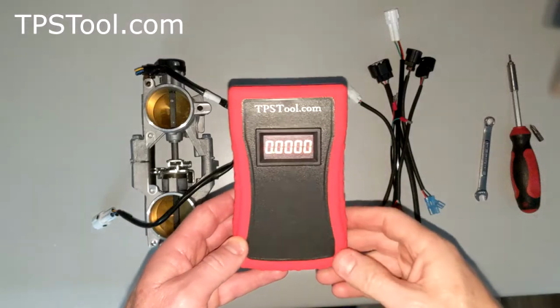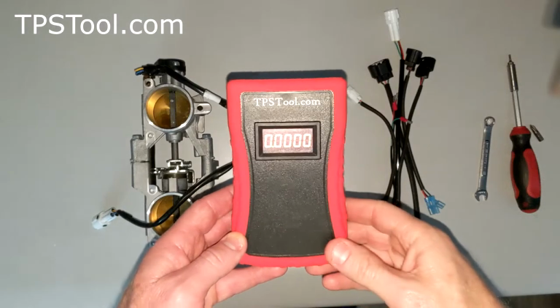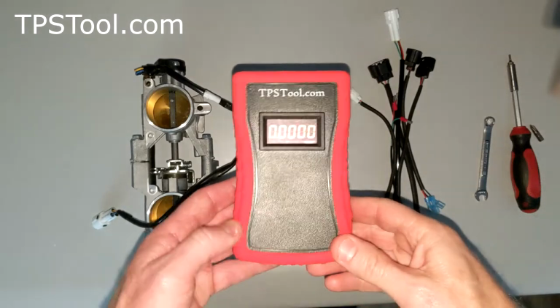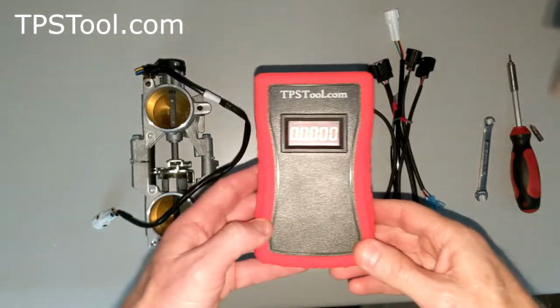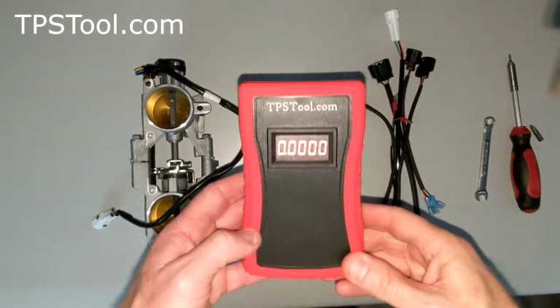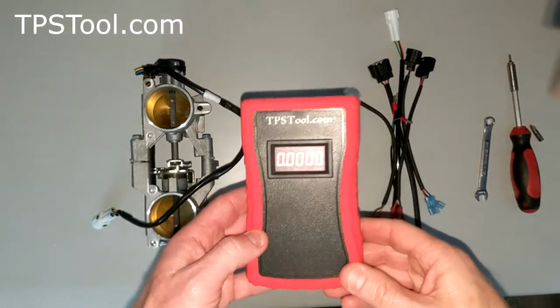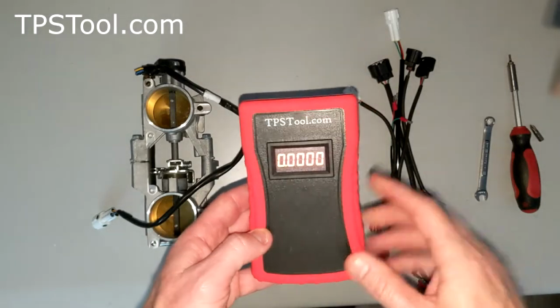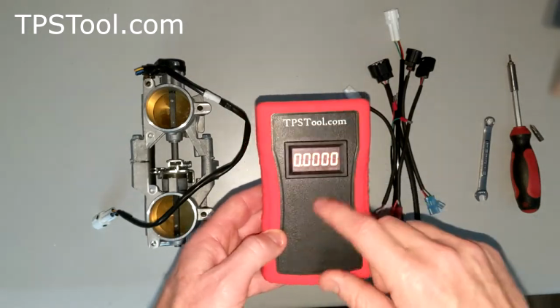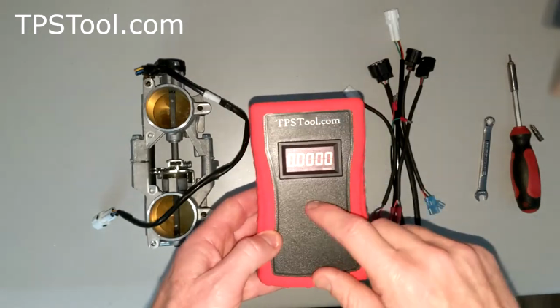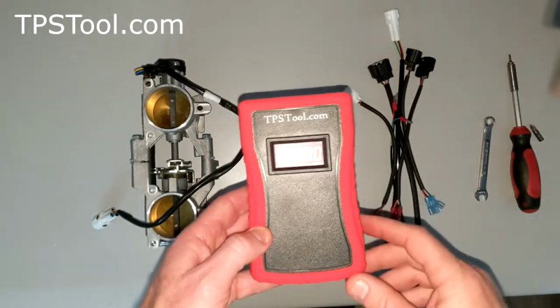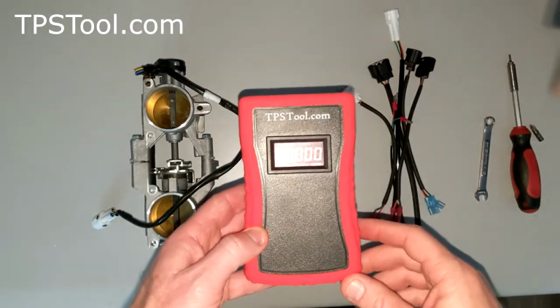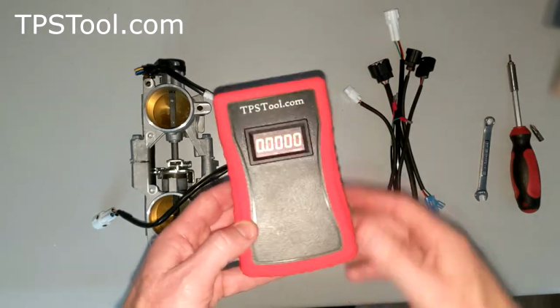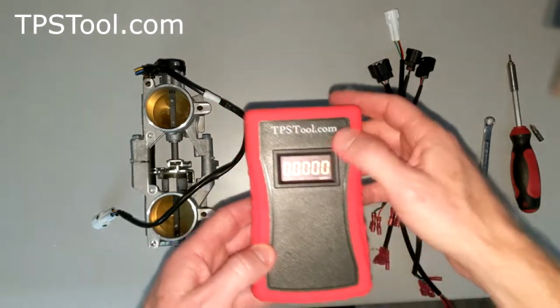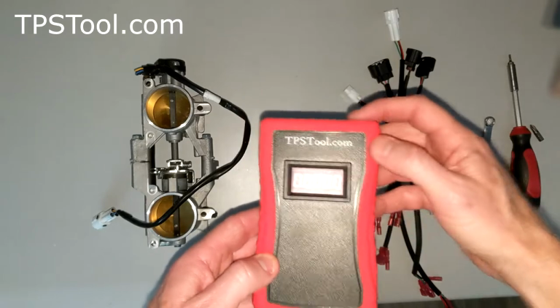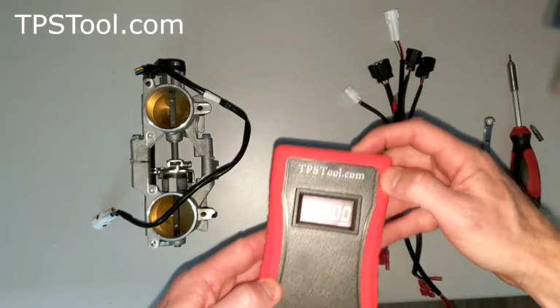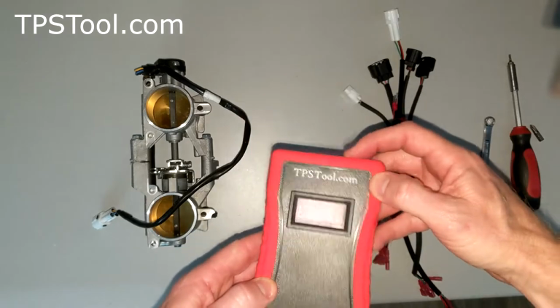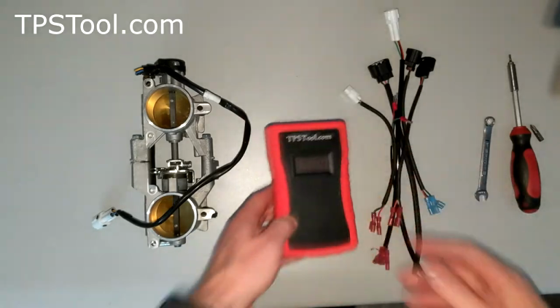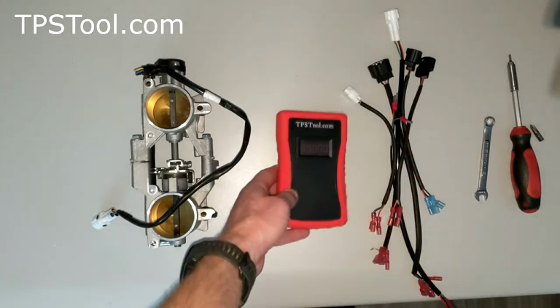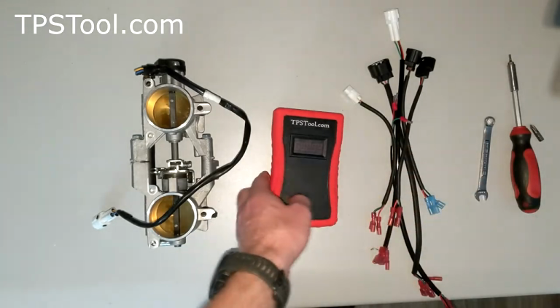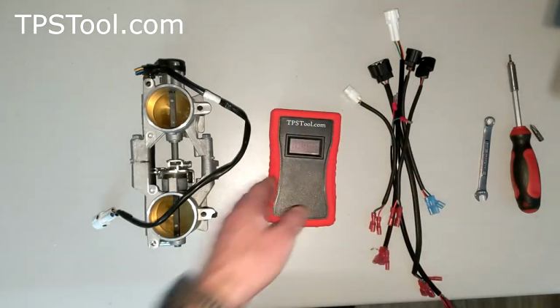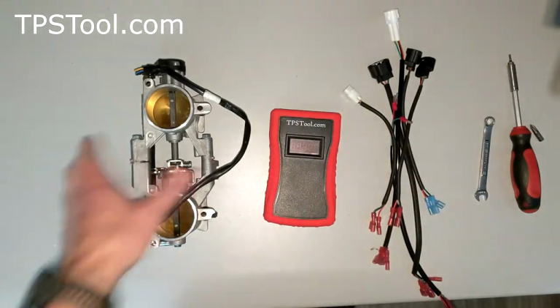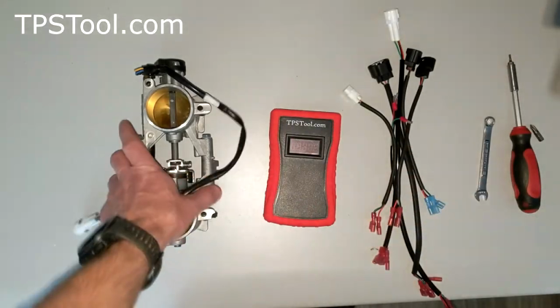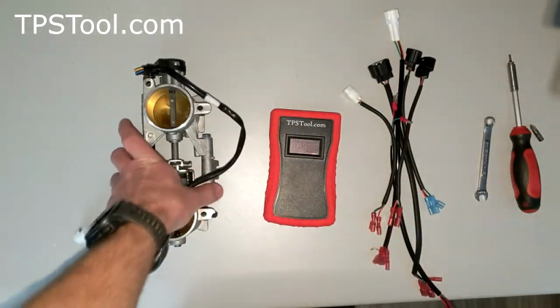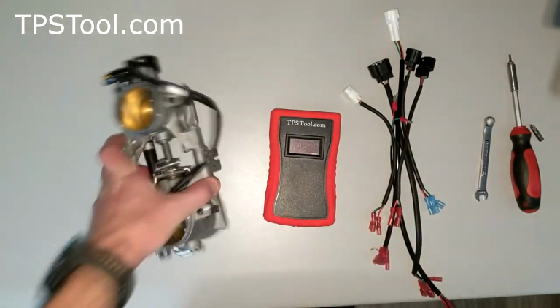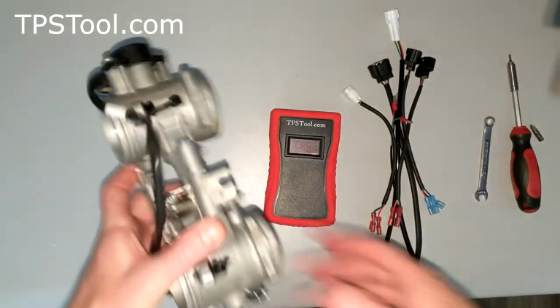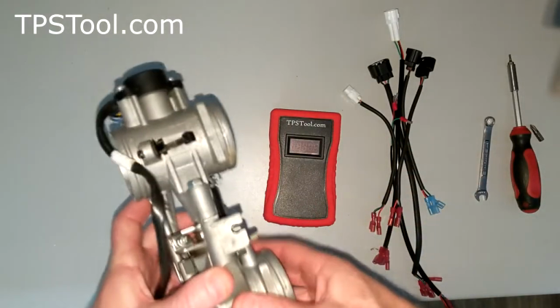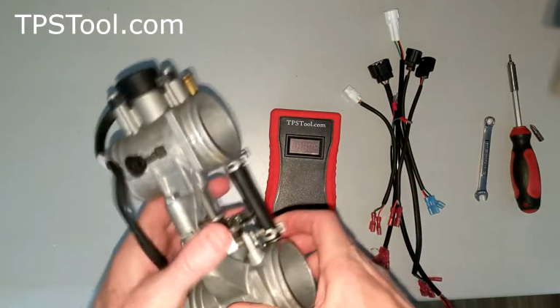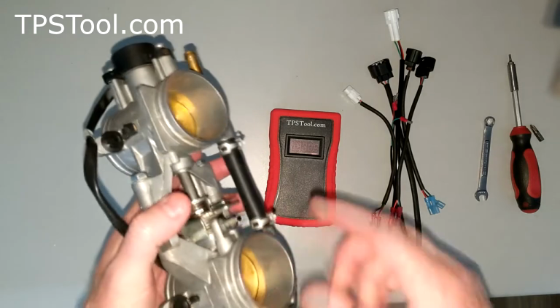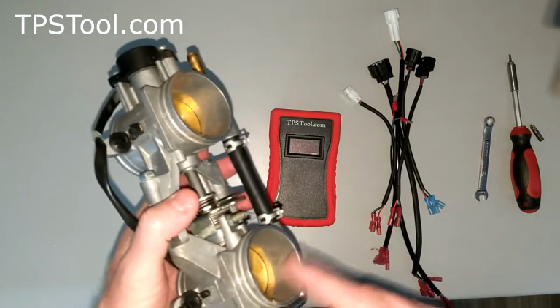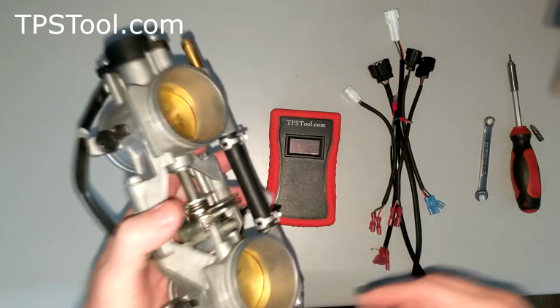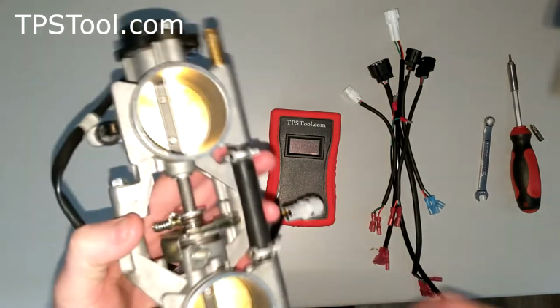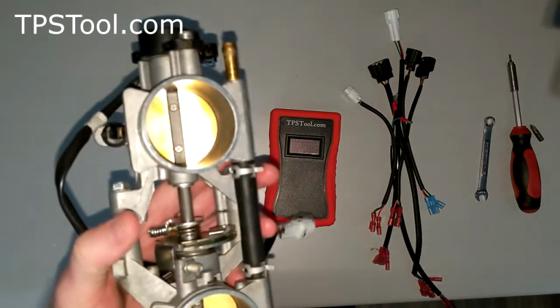Hey, this is Matt from TPSTool.com. I'm going to show you how to use the Pro Powered Meter from TPSTool.com to set the throttle position sensor on your 2020 Polaris RMK 800 Pro.